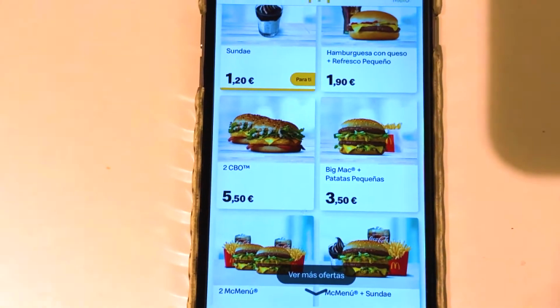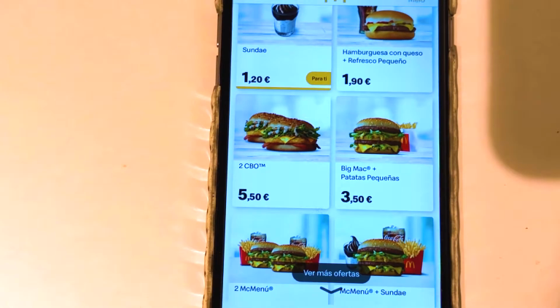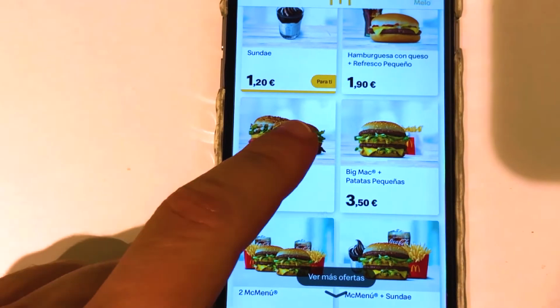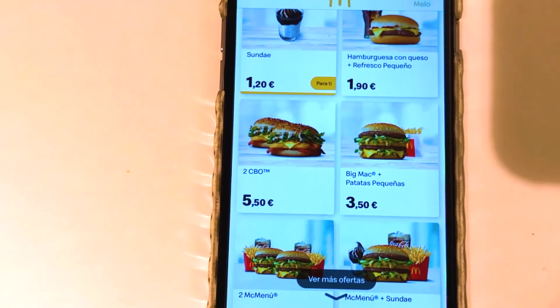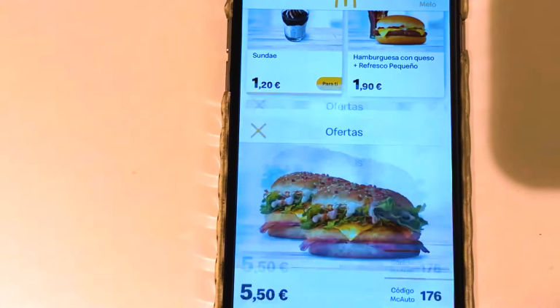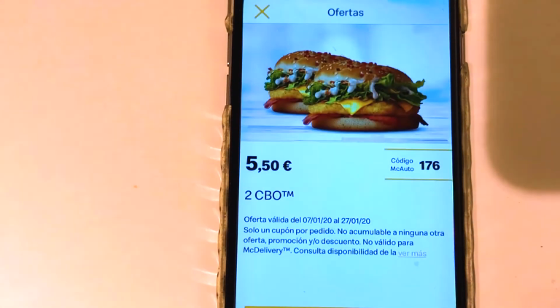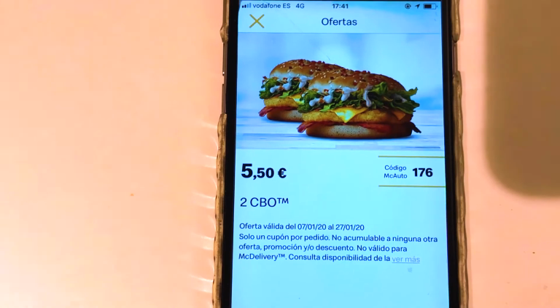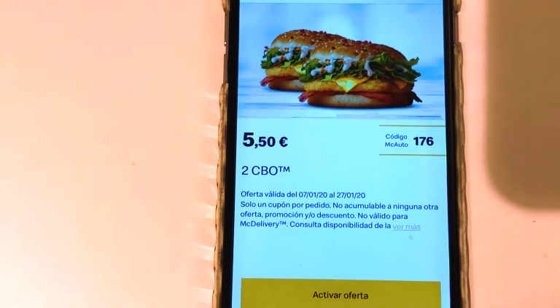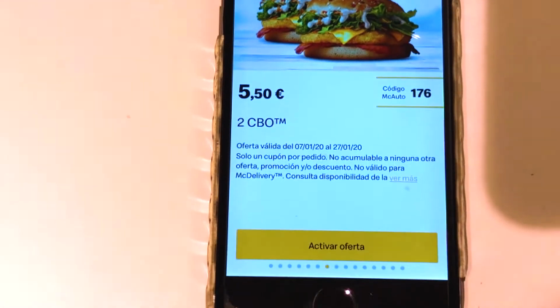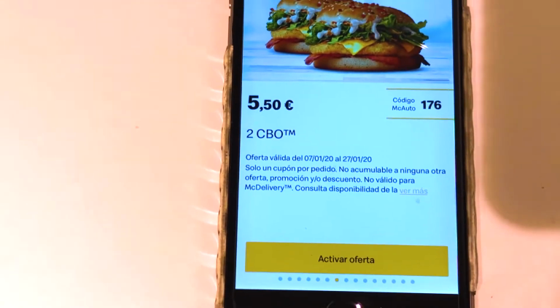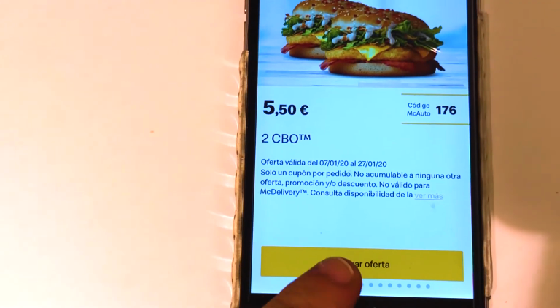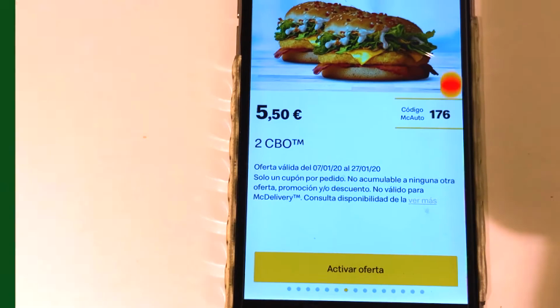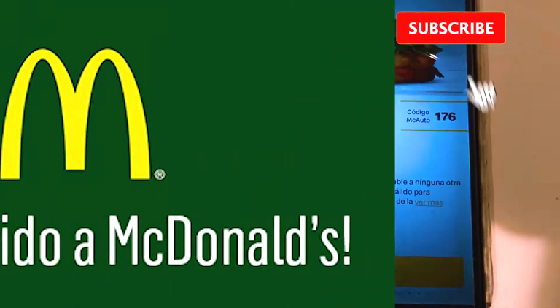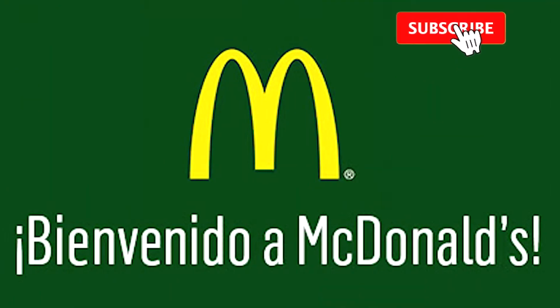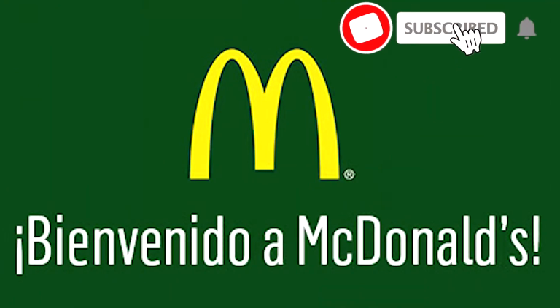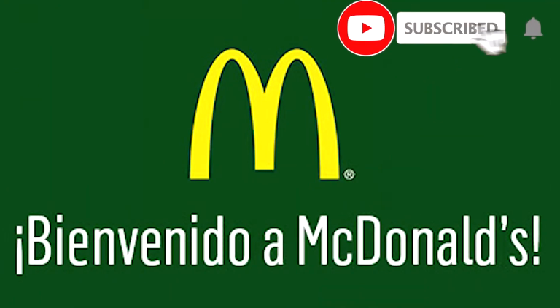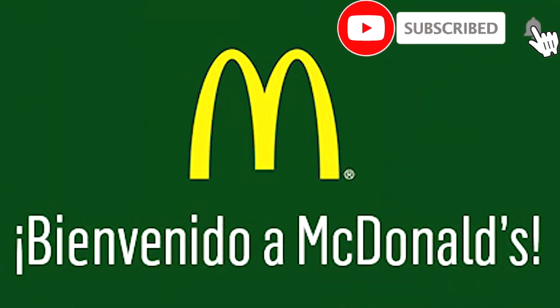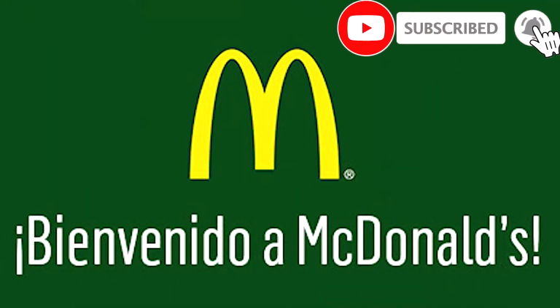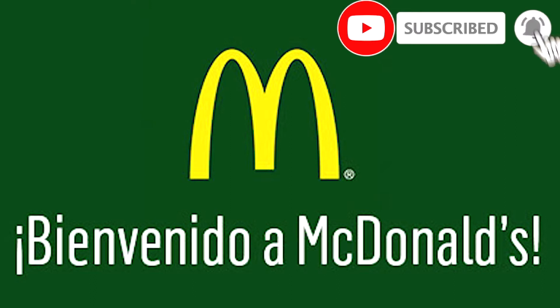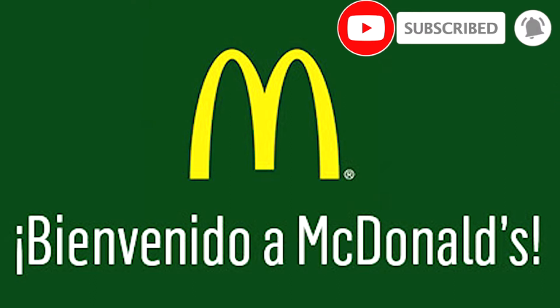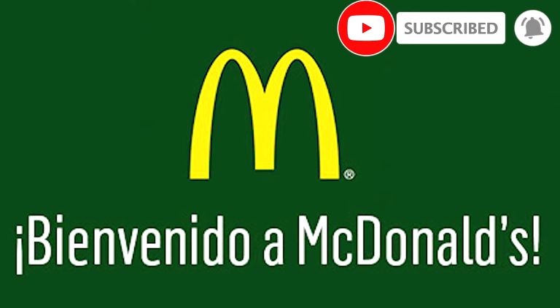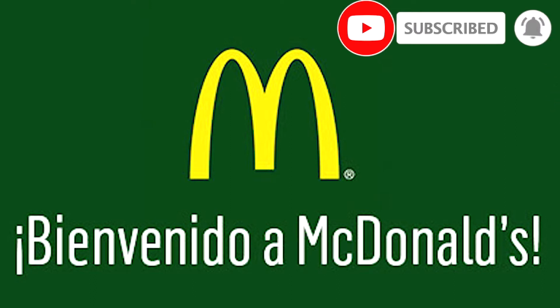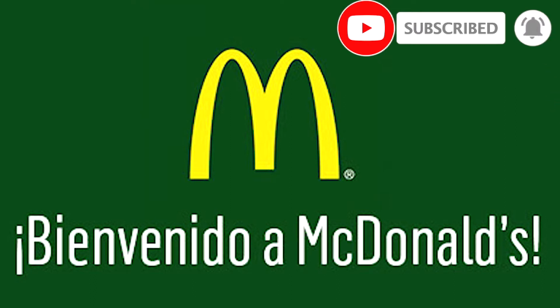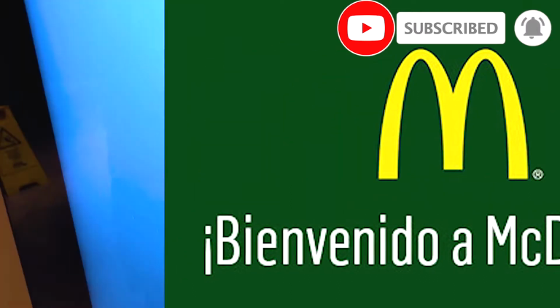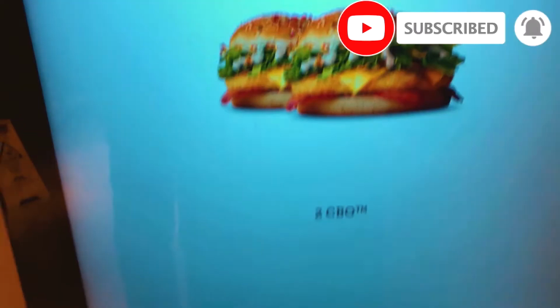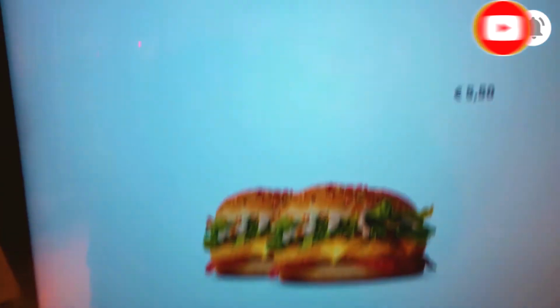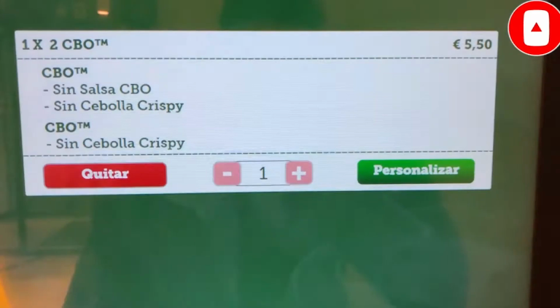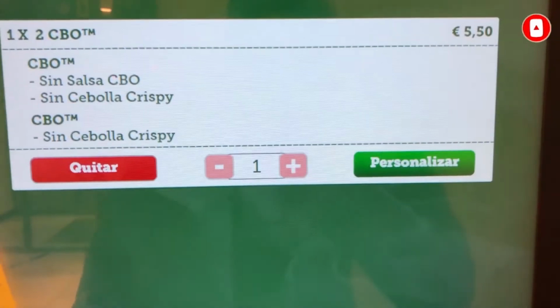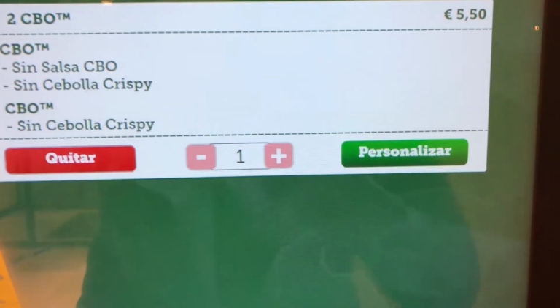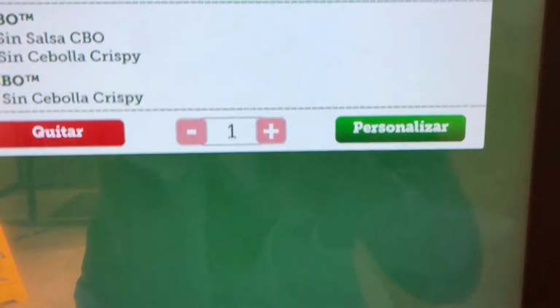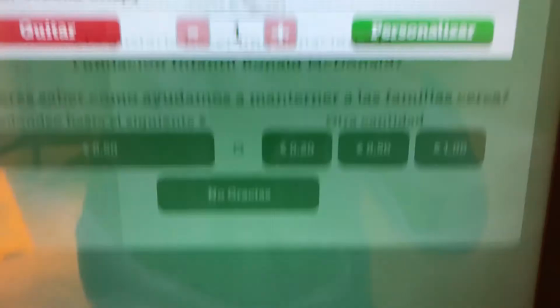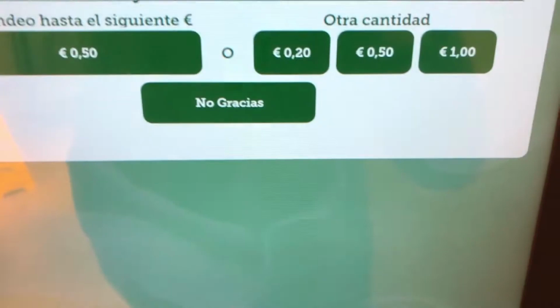Hey guys, in this video we go to McDonald's, one of the world's most famous restaurant chains that does not need any introduction. Make sure you have the McDonald's app downloaded for this offer.